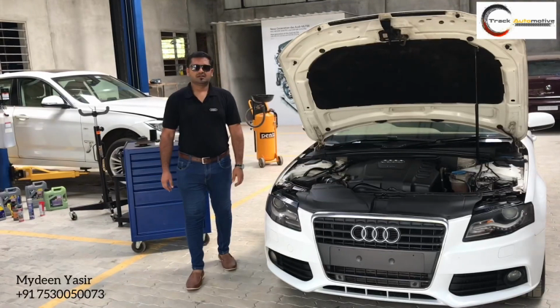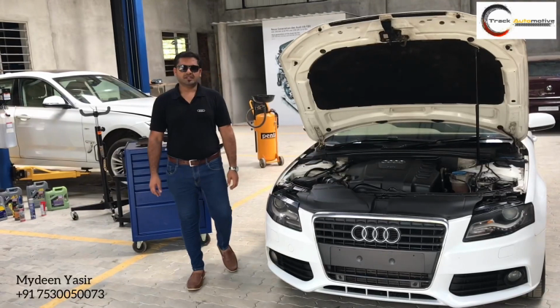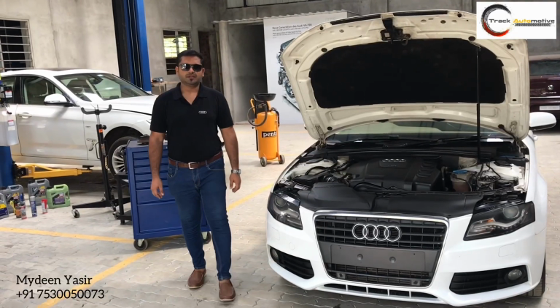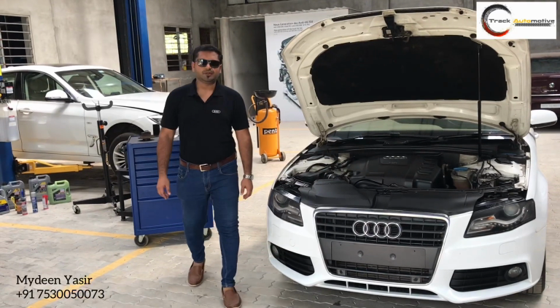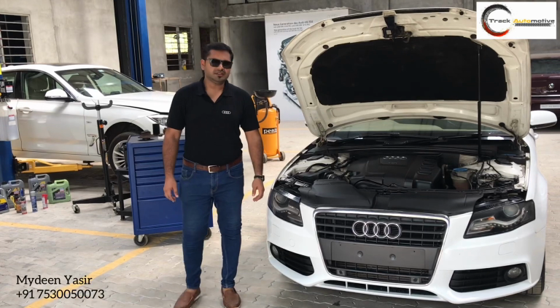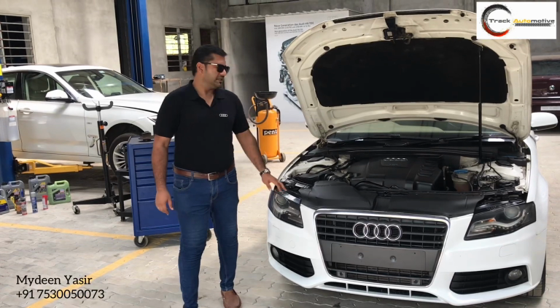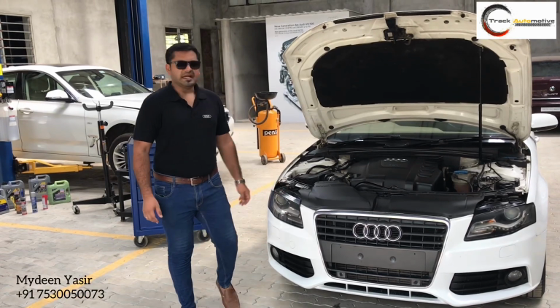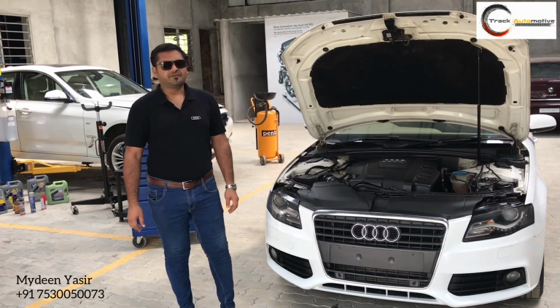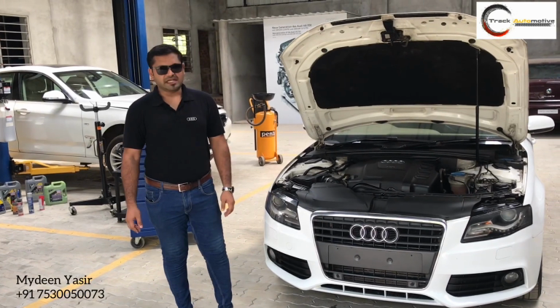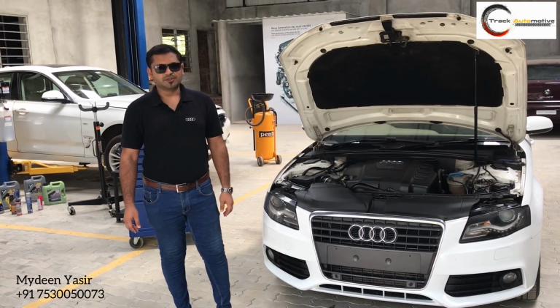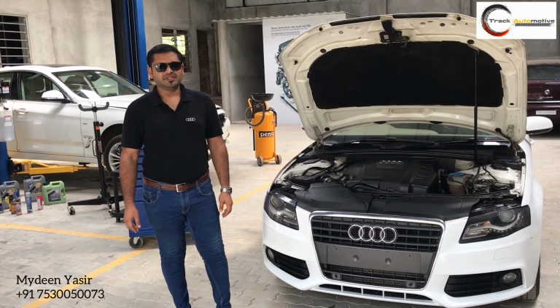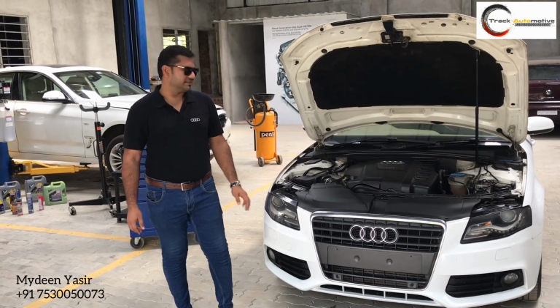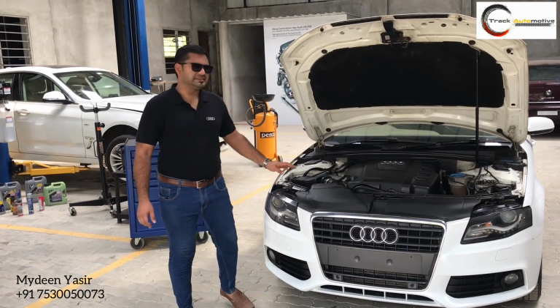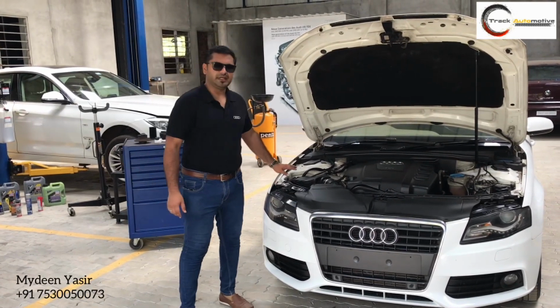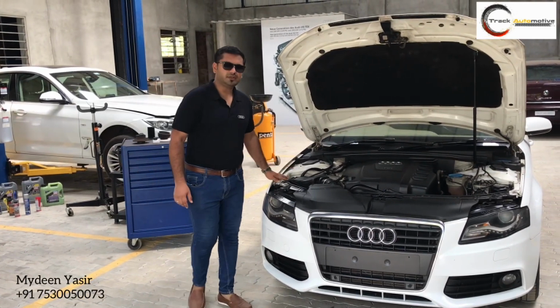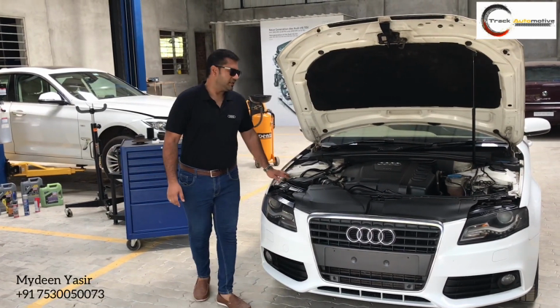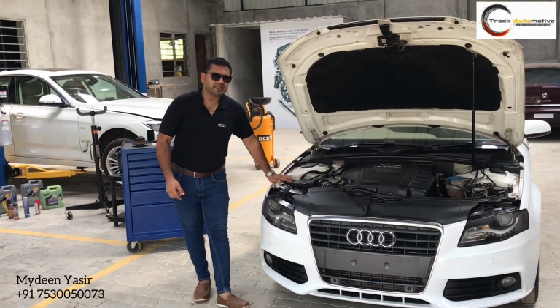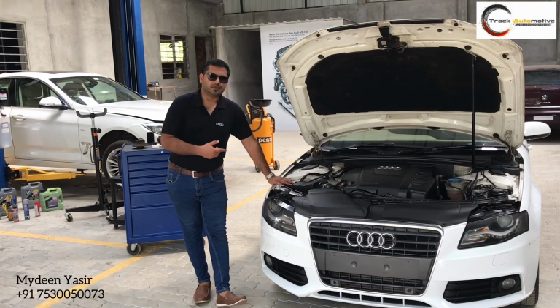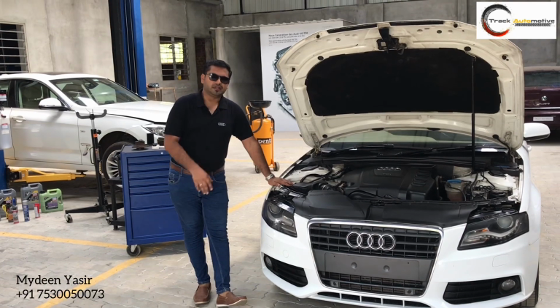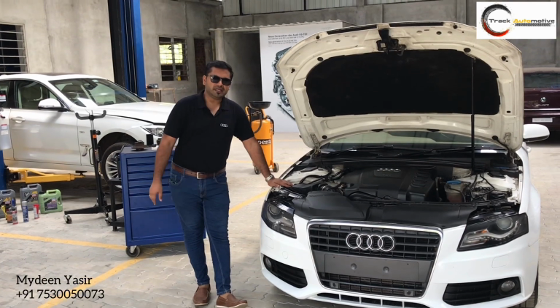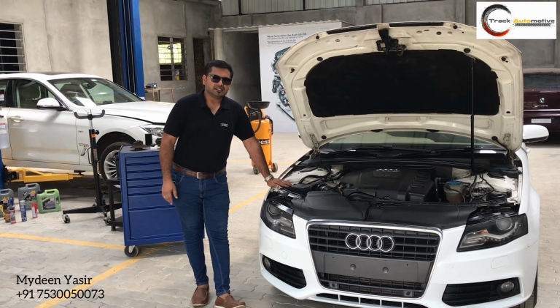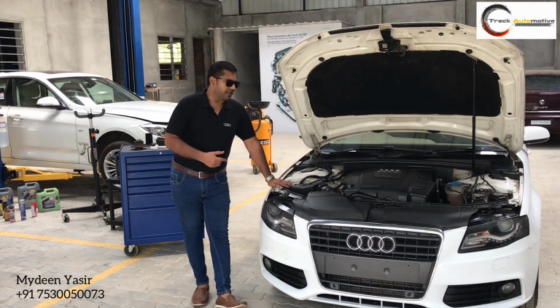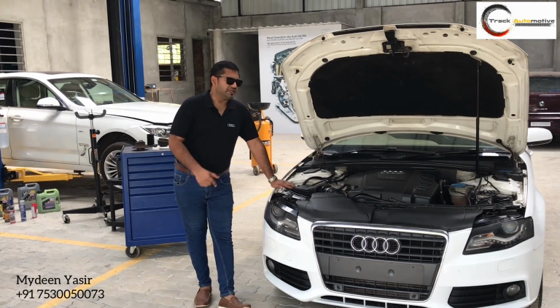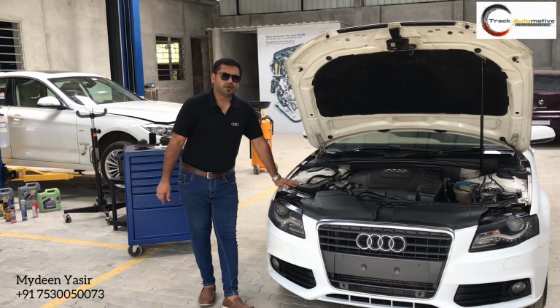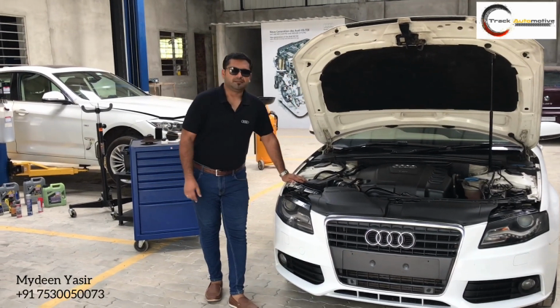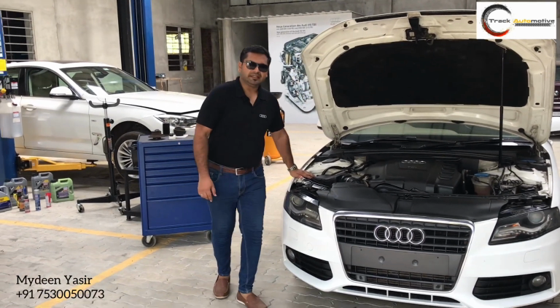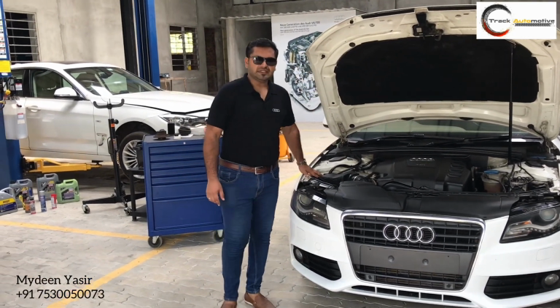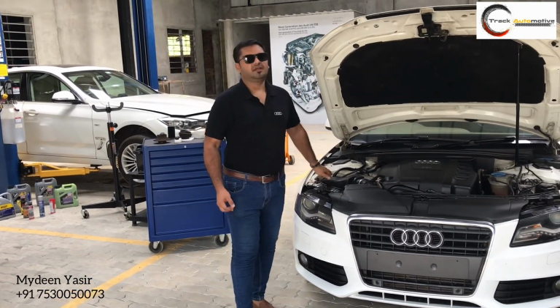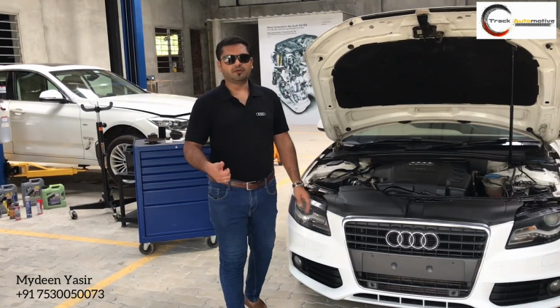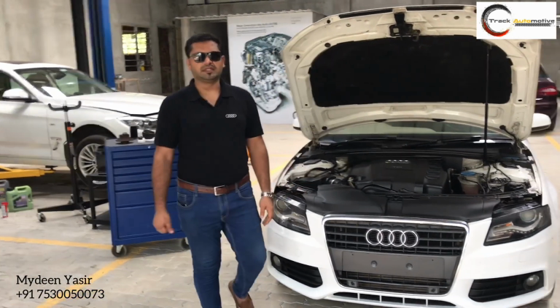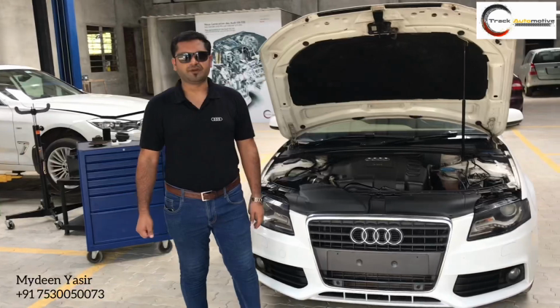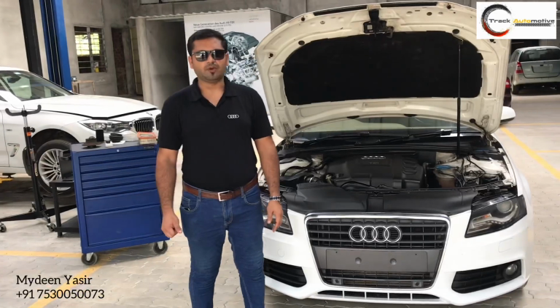Dear friends, good evening to you all. Yazir here from Track Automotive, and this is an Audi A4. The vehicle is now ready for delivery. The vehicle visited here for a maintenance service and for some required works.